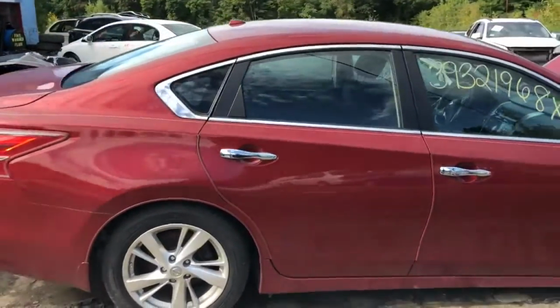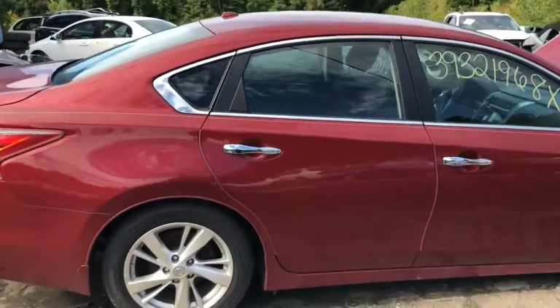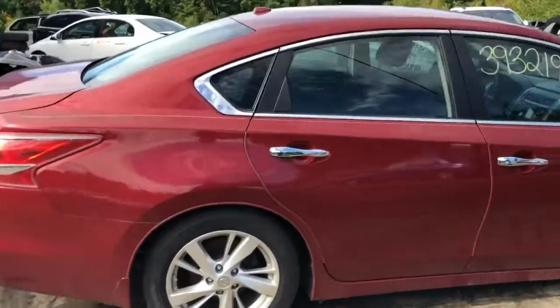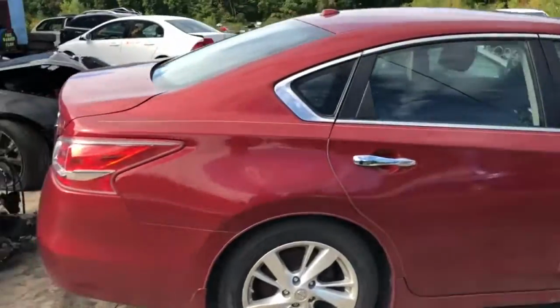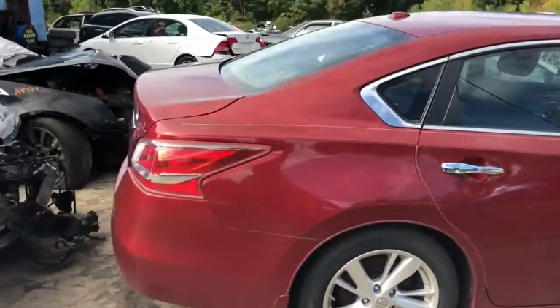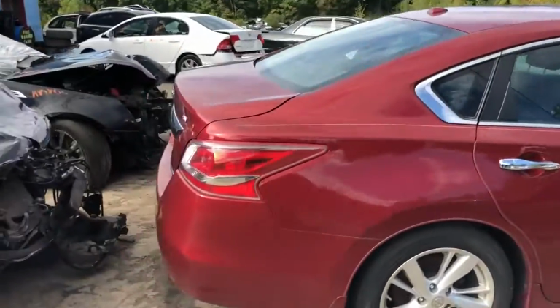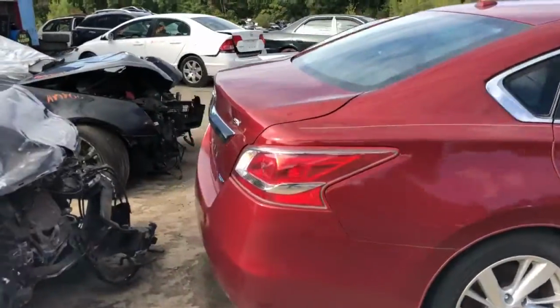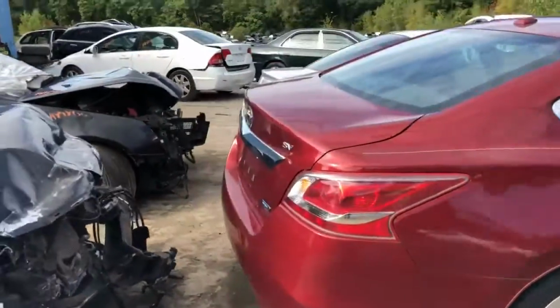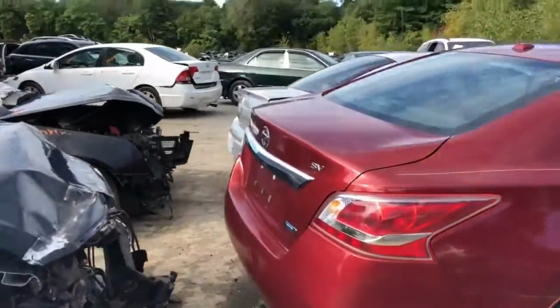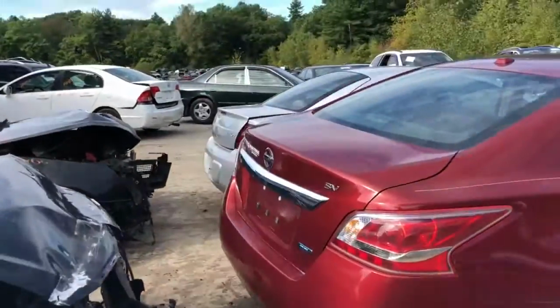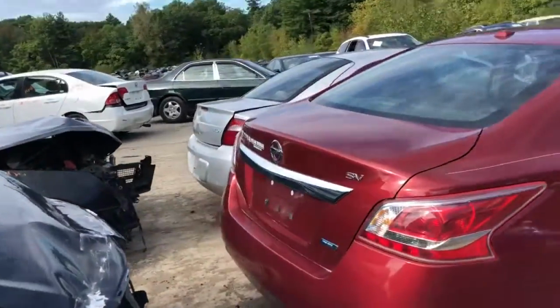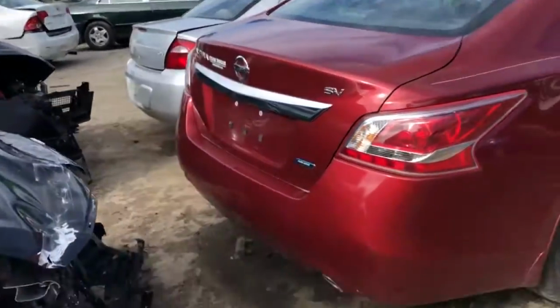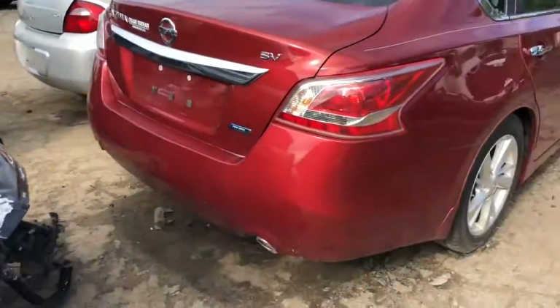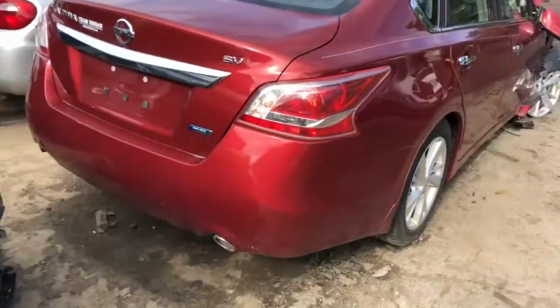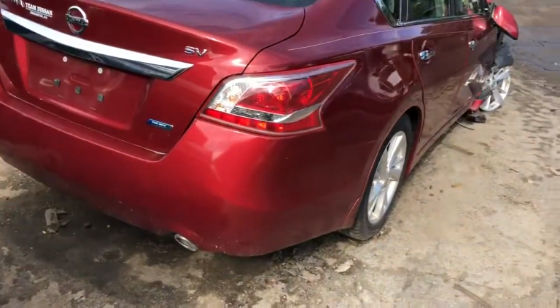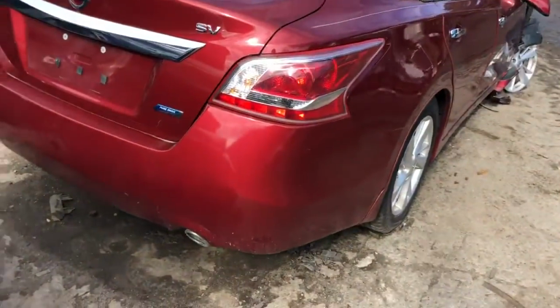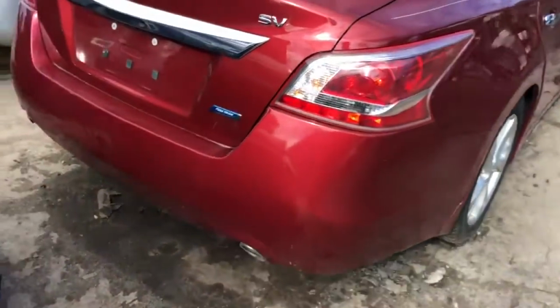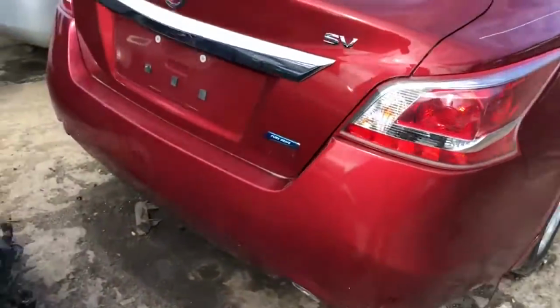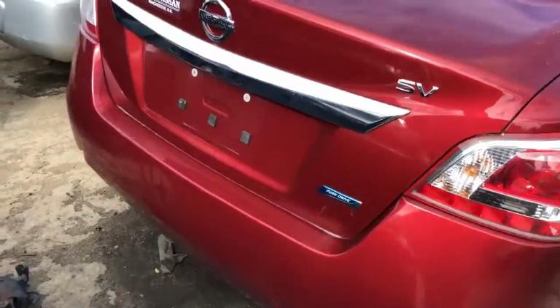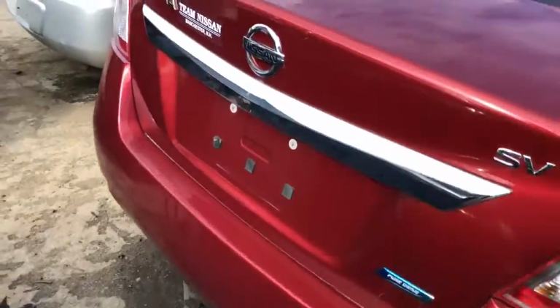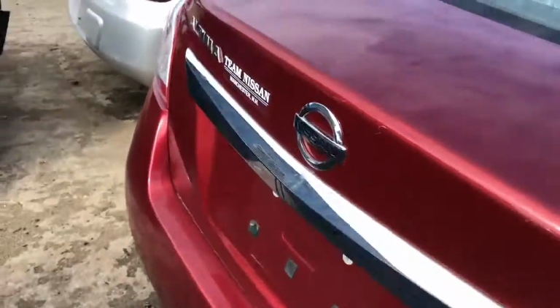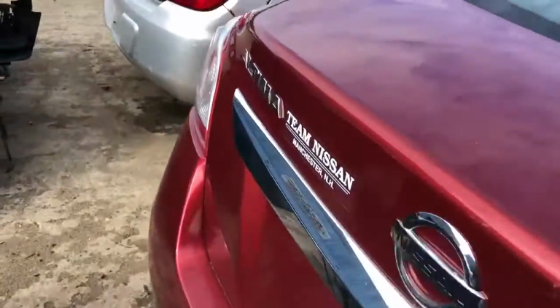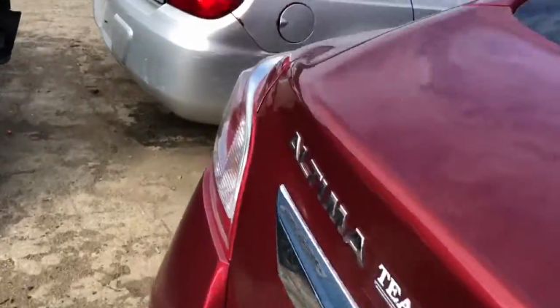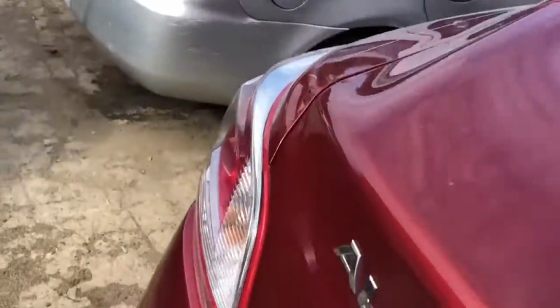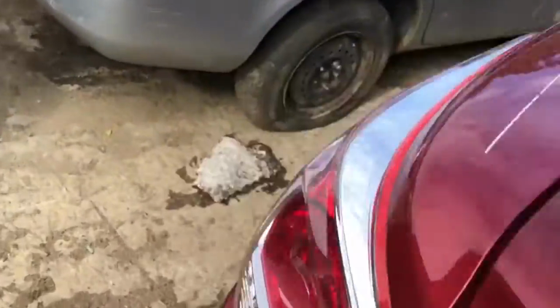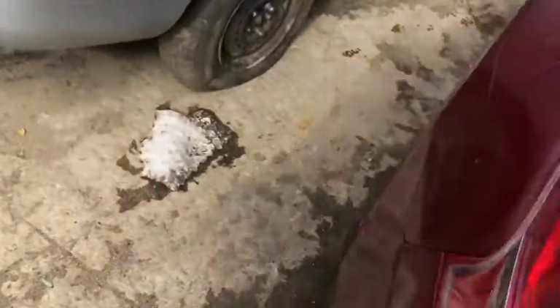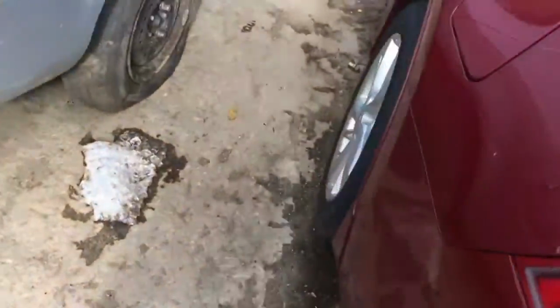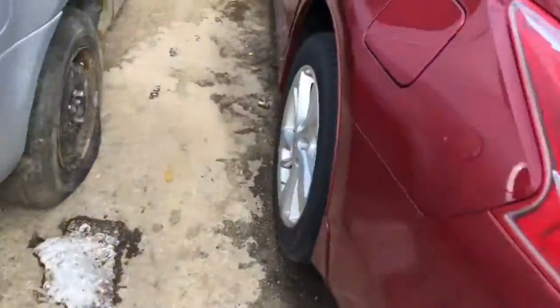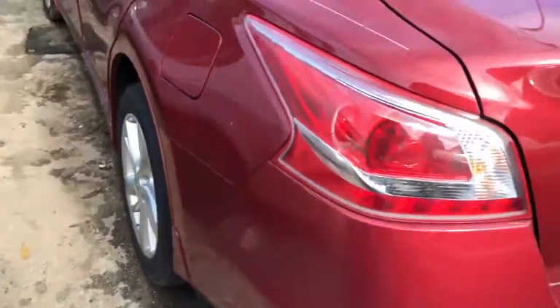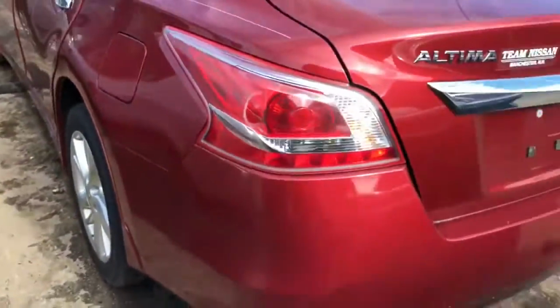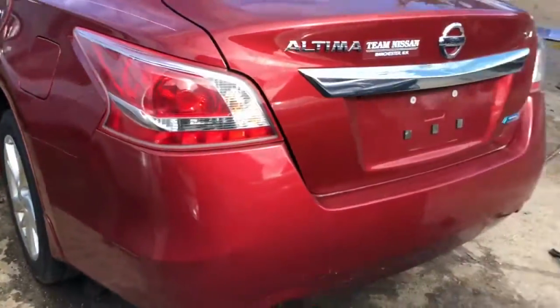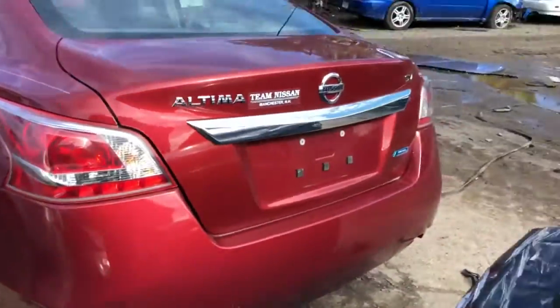Red door is good. The rear quarter is good. Good taillight. Good deck lid. The rear bumper looks good. Good taillight on this side.